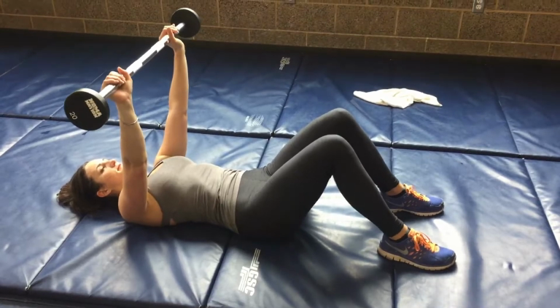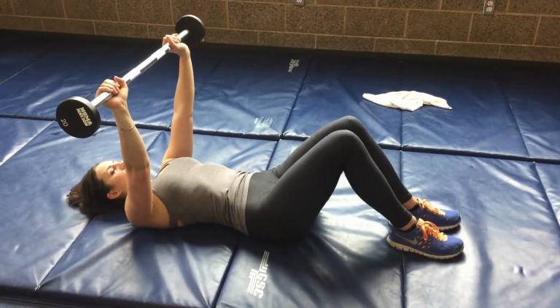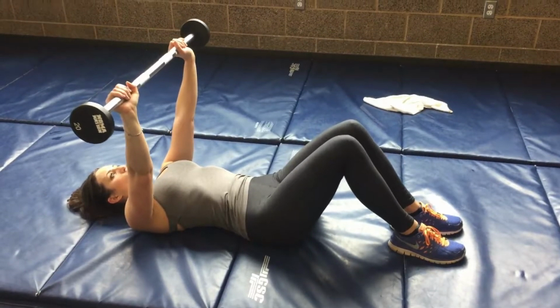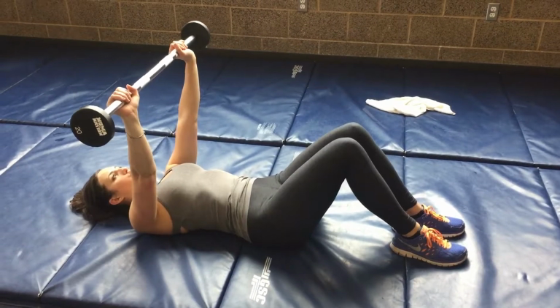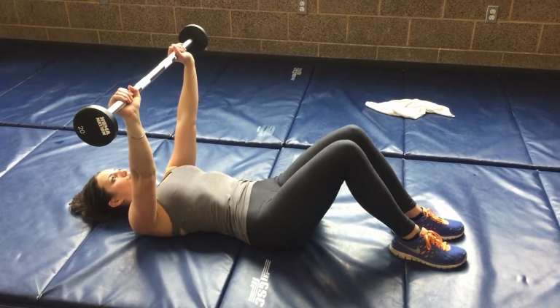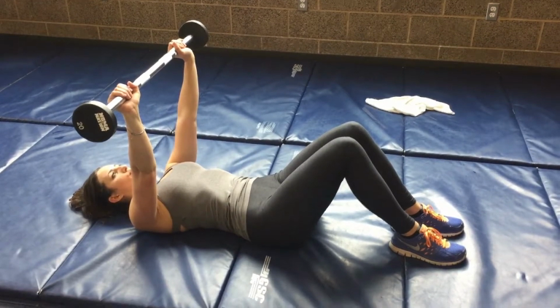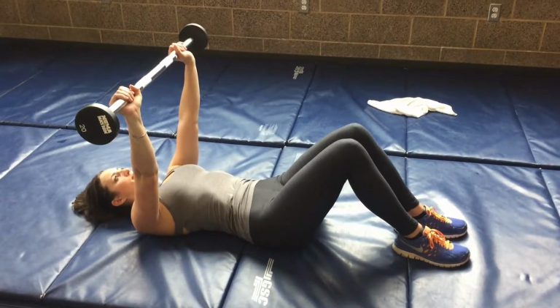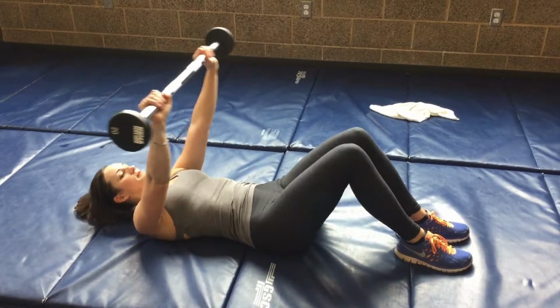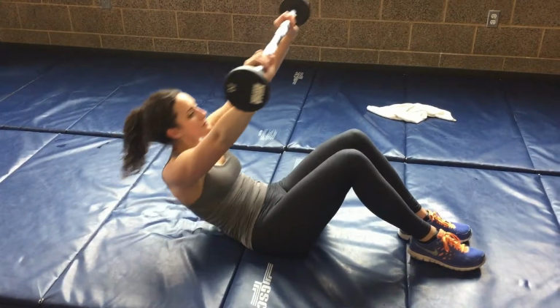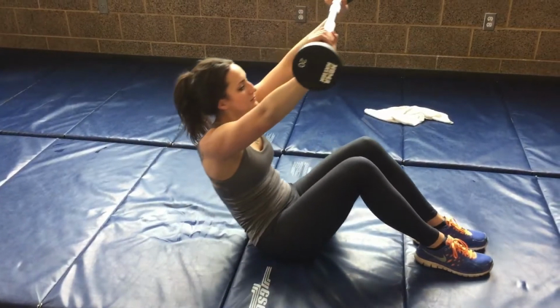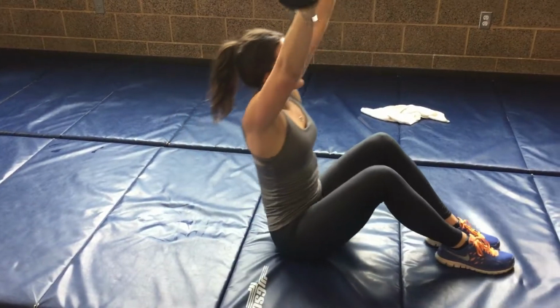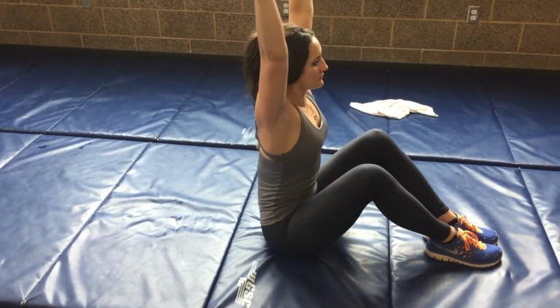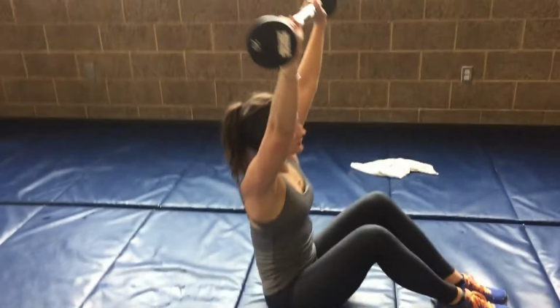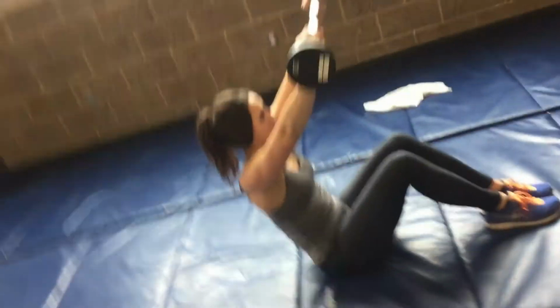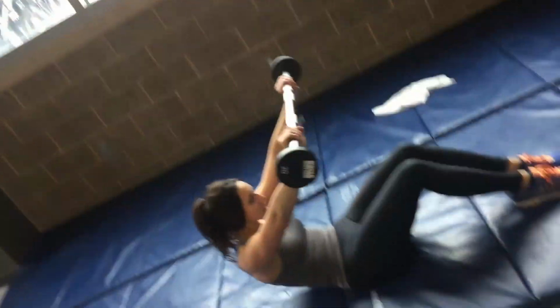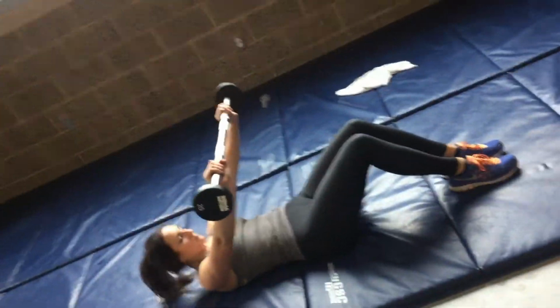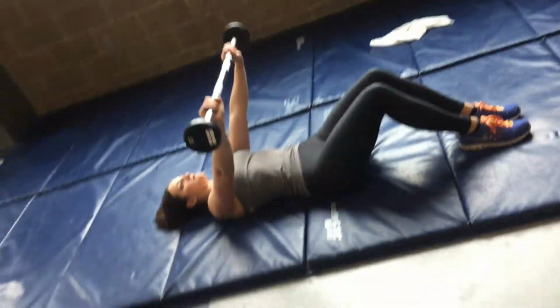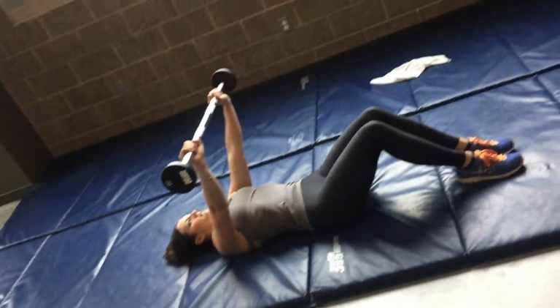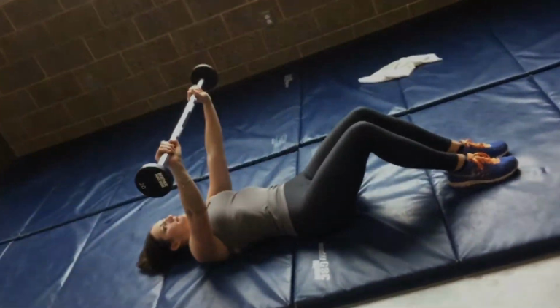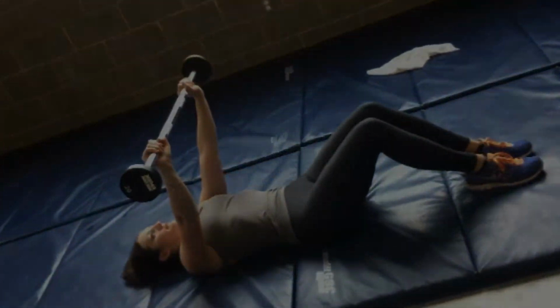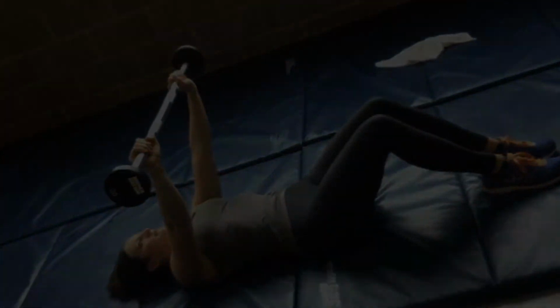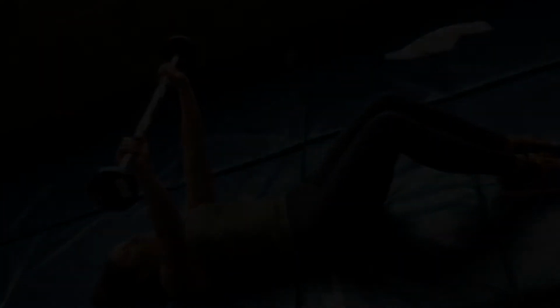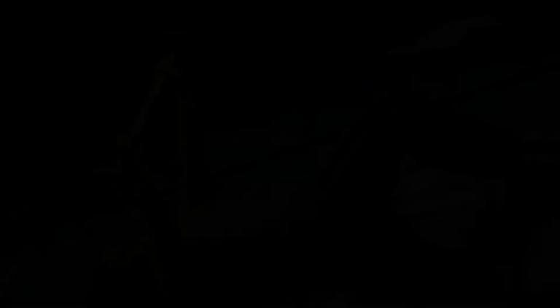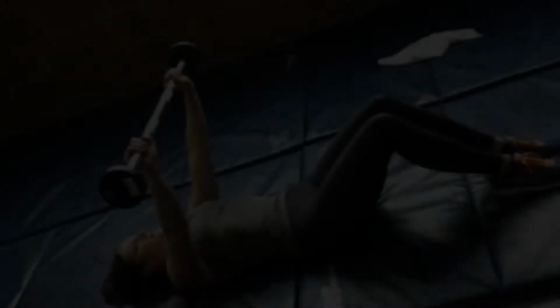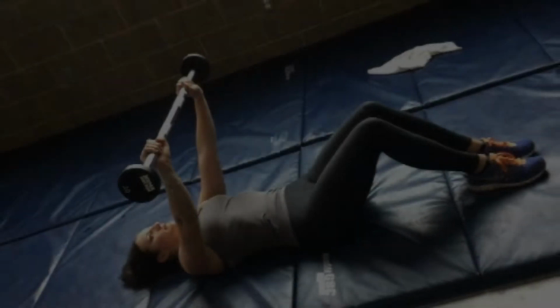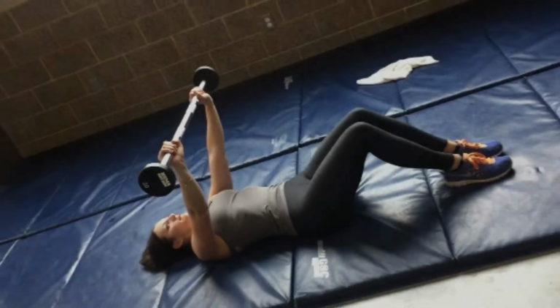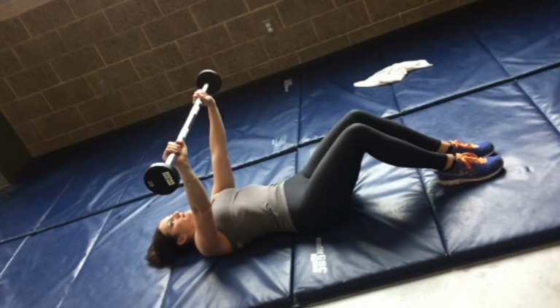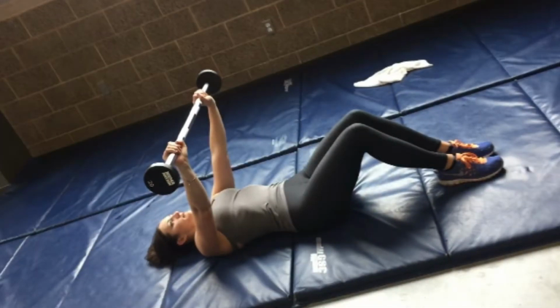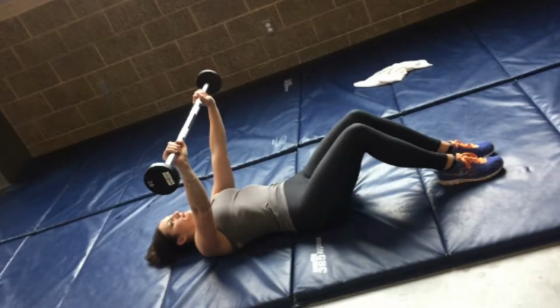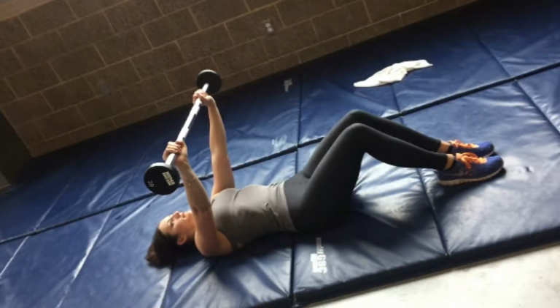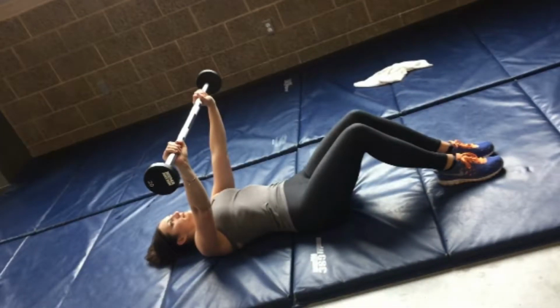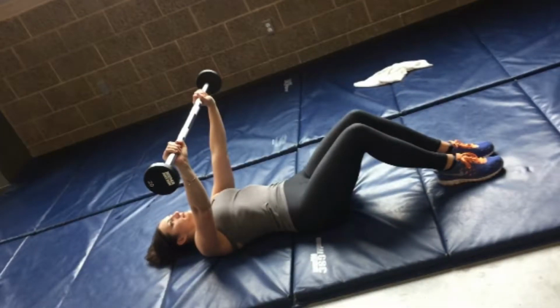In this example, I am holding a 20-pound barbell. You can do this exercise with a medicine ball, you can do it with a viper — there are a lot of different ways you can do it. This one was just the easiest for me to show.